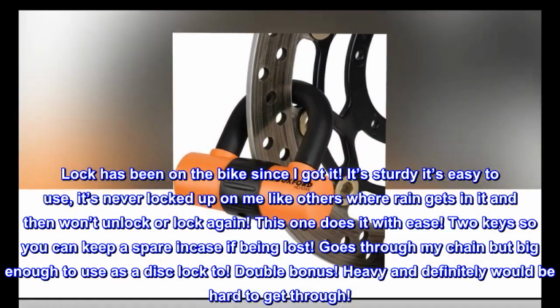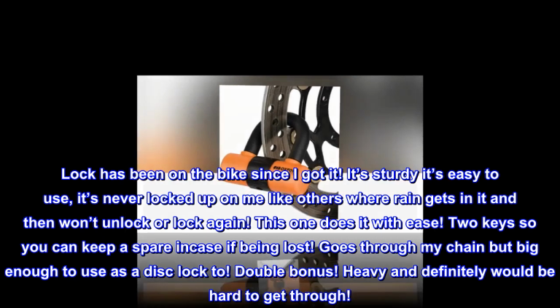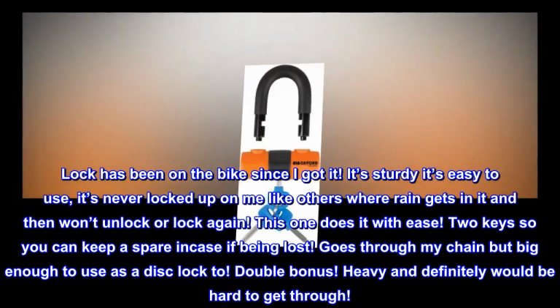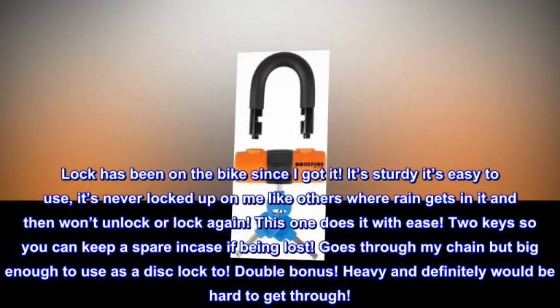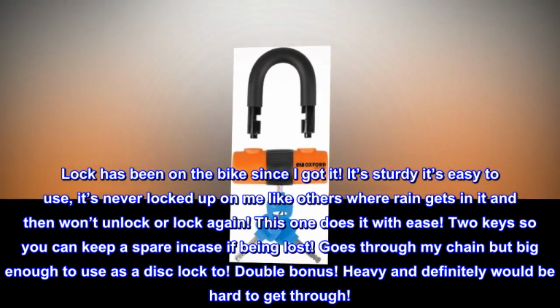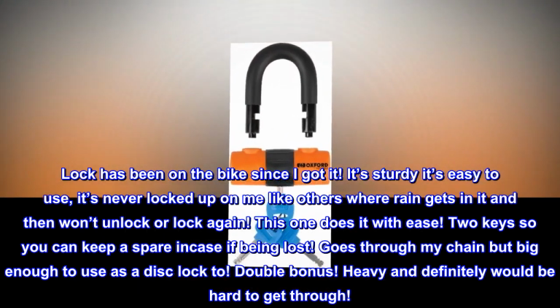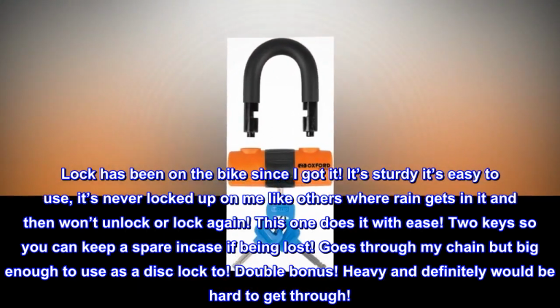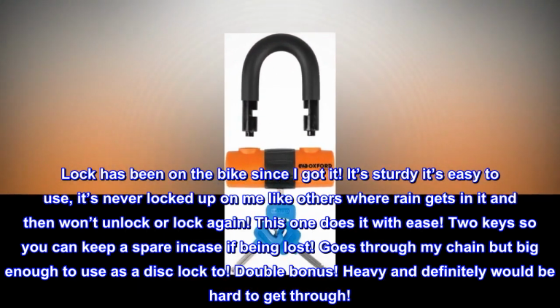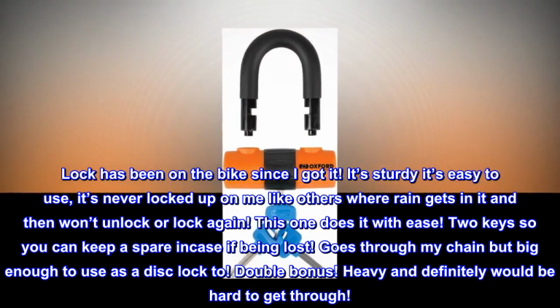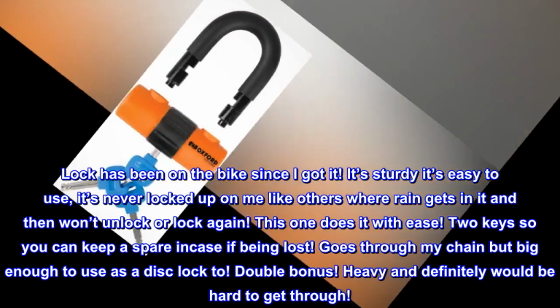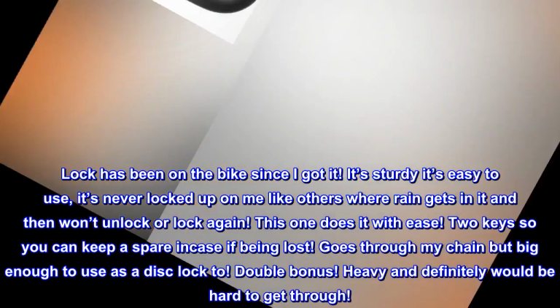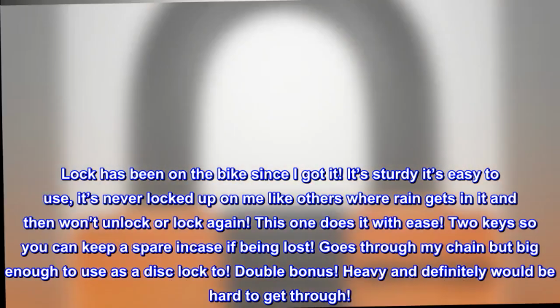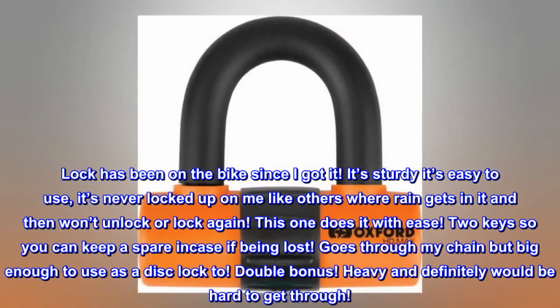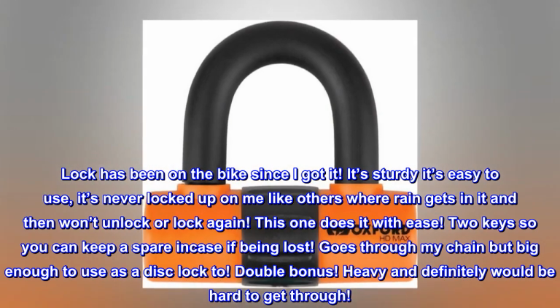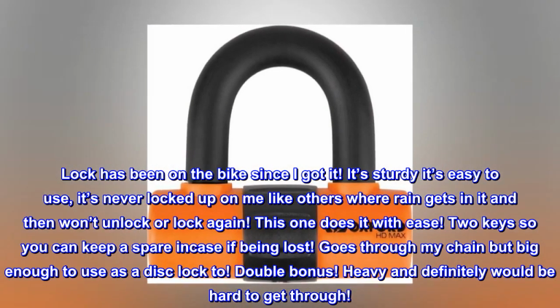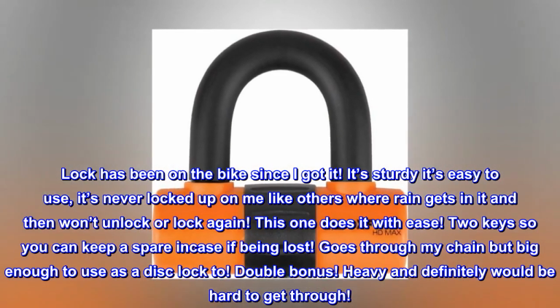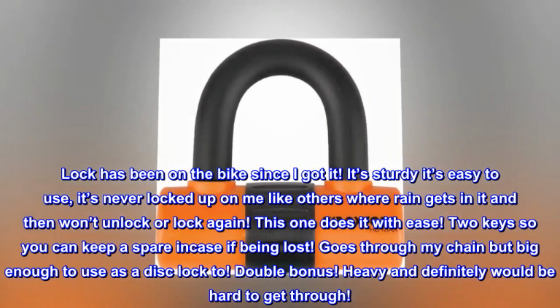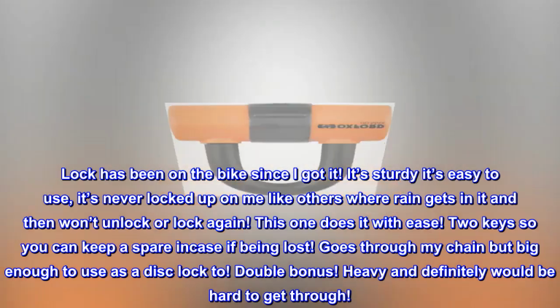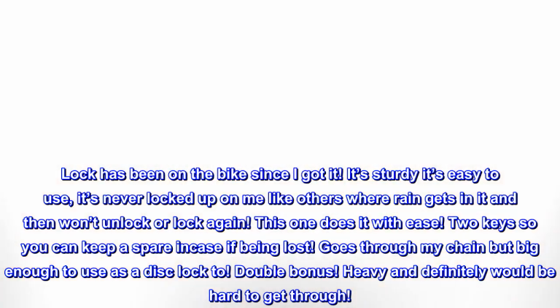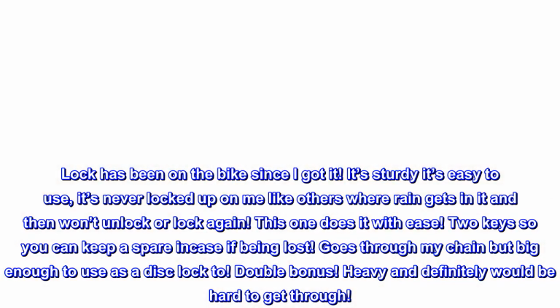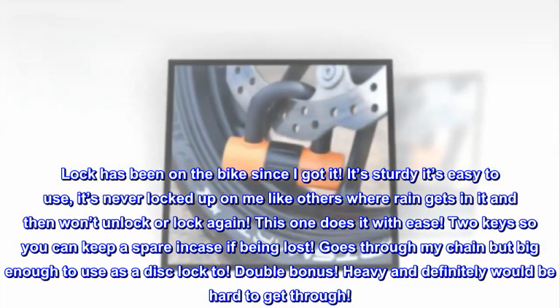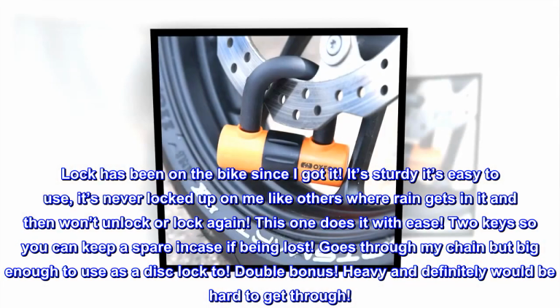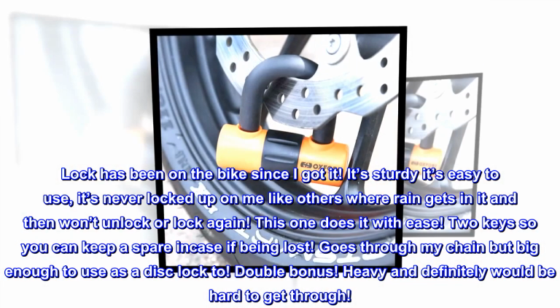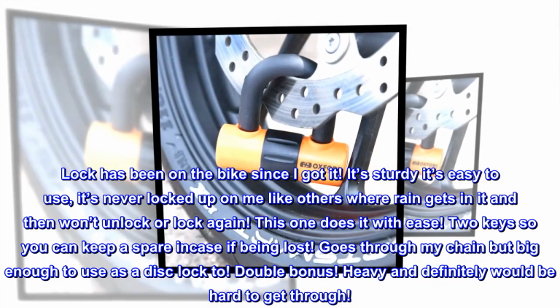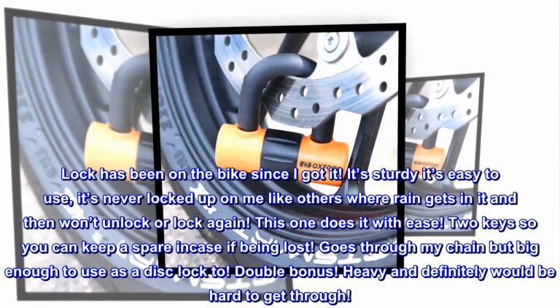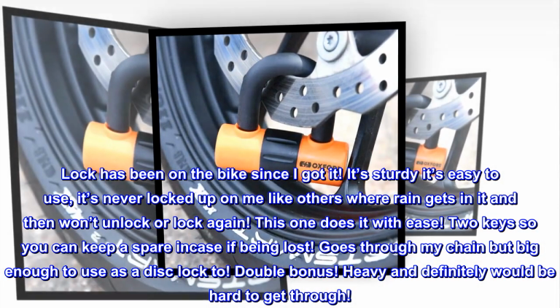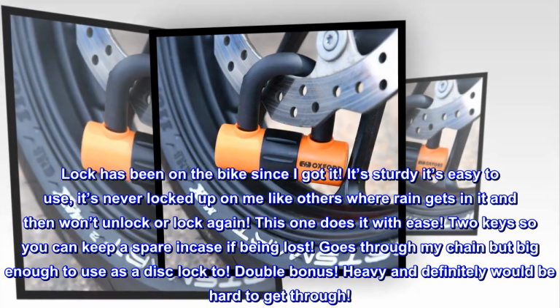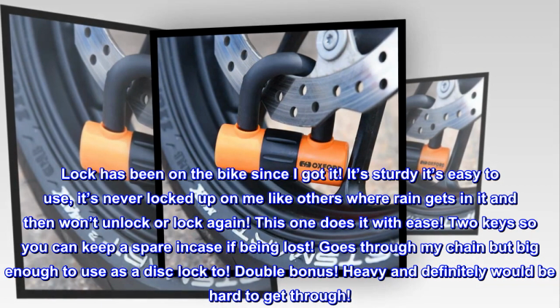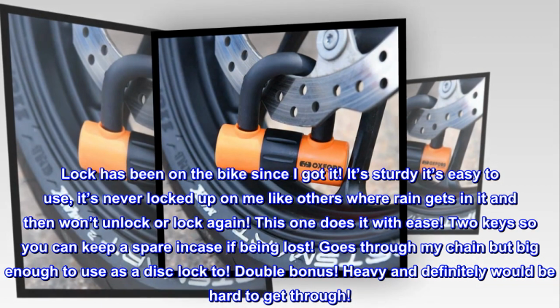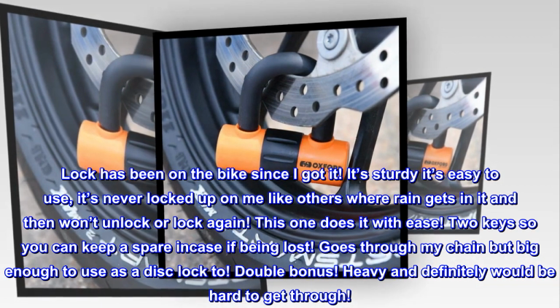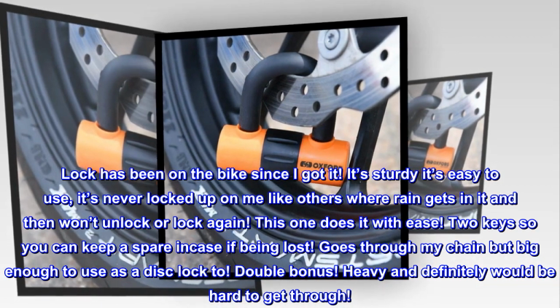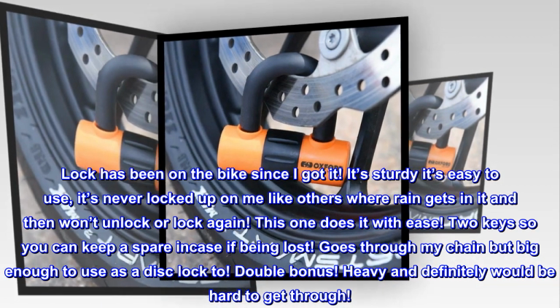Two keys, so you can keep a spare in case of being lost. Goes through my chain but big enough to use as a disc lock — double bonus. Heavy, and definitely would be hard to get through.